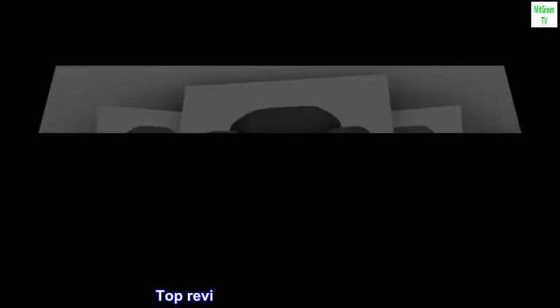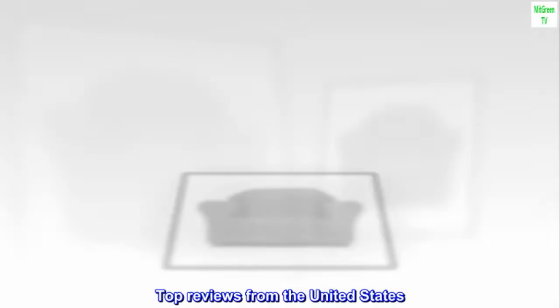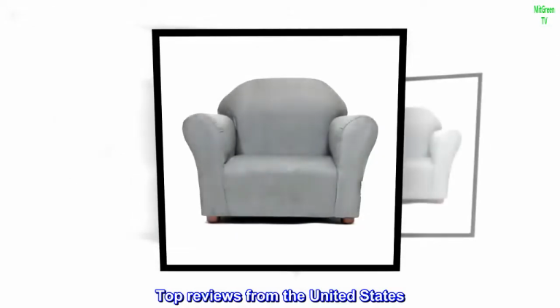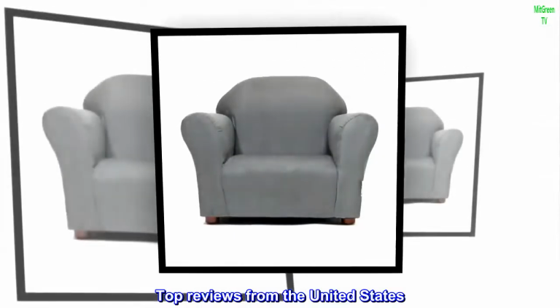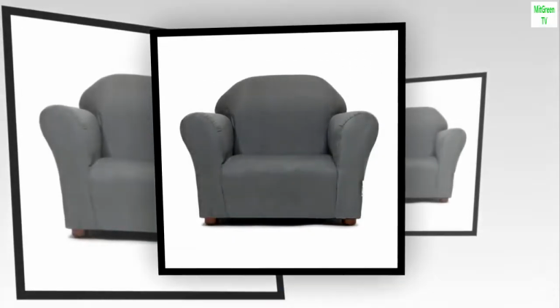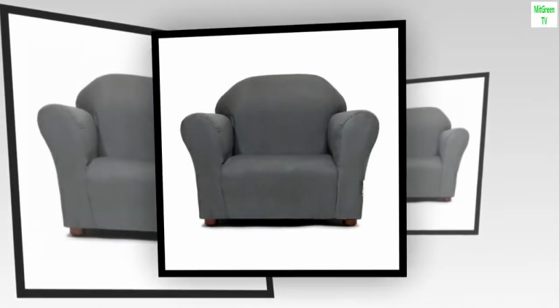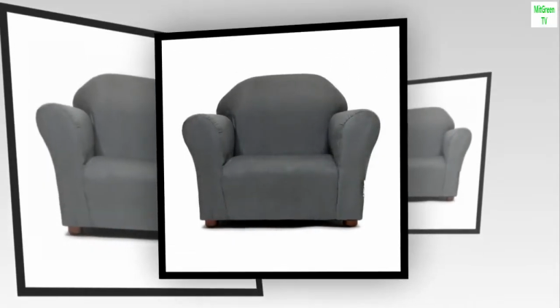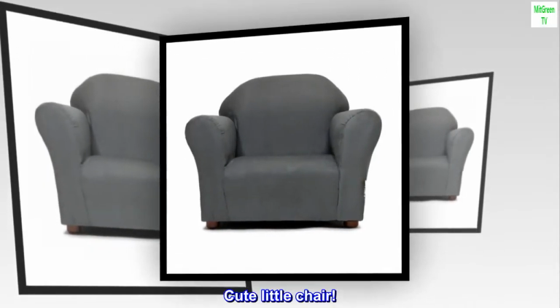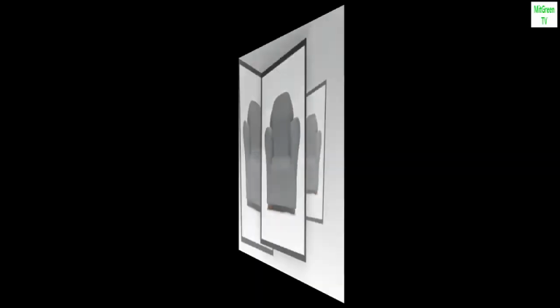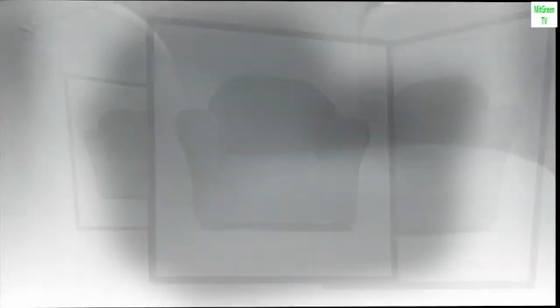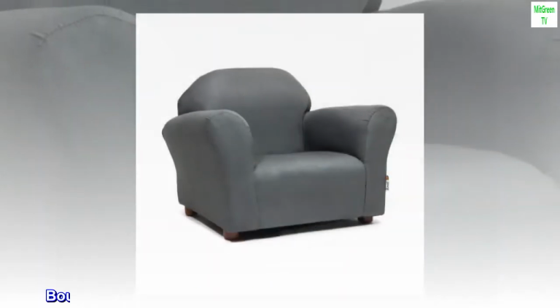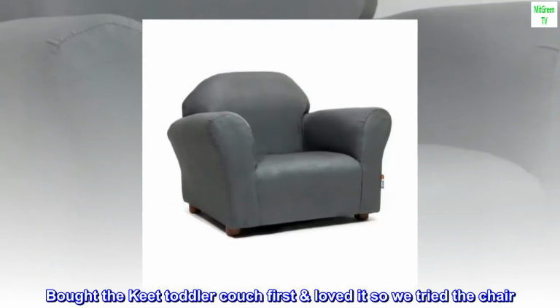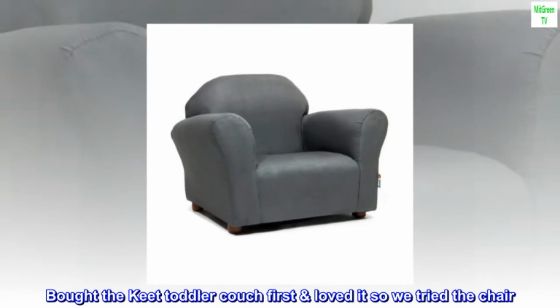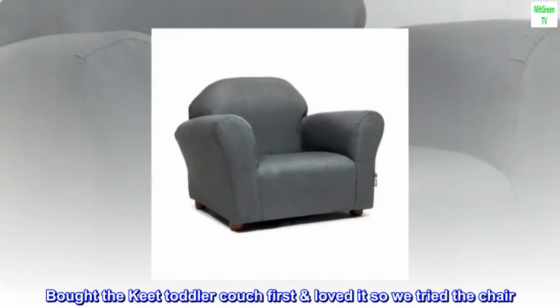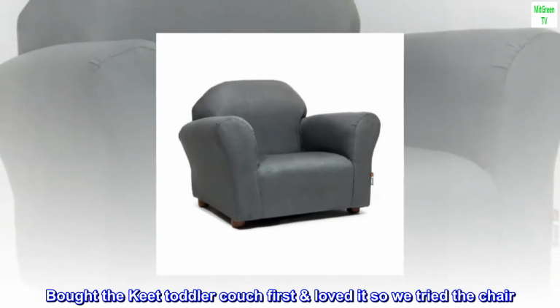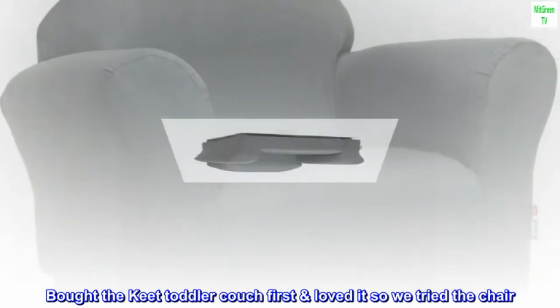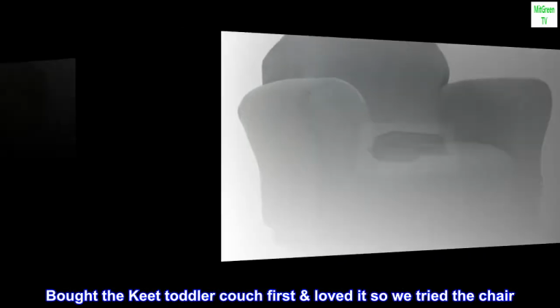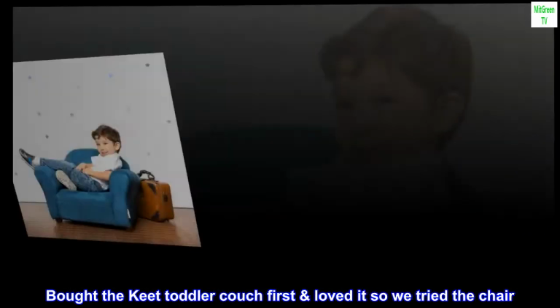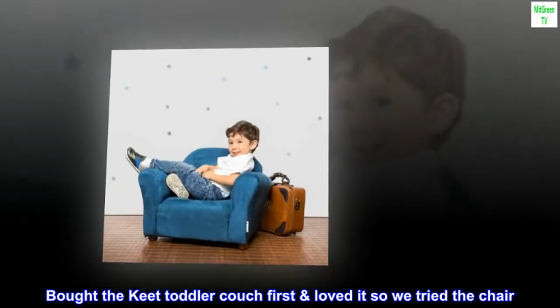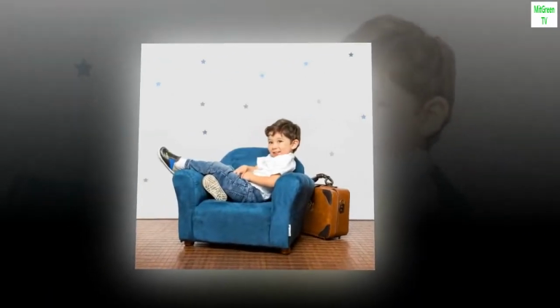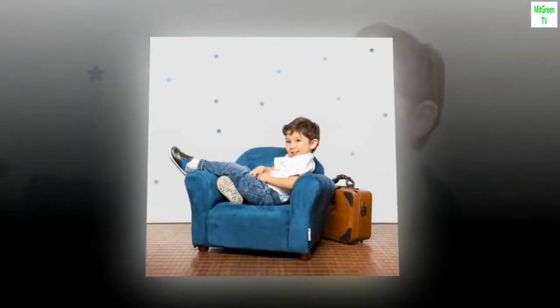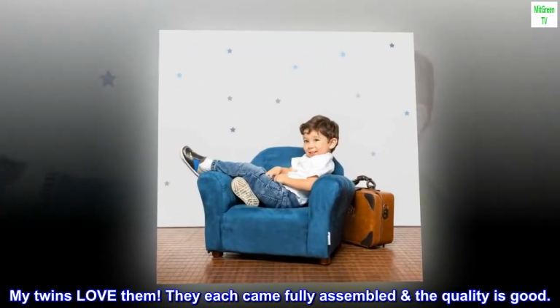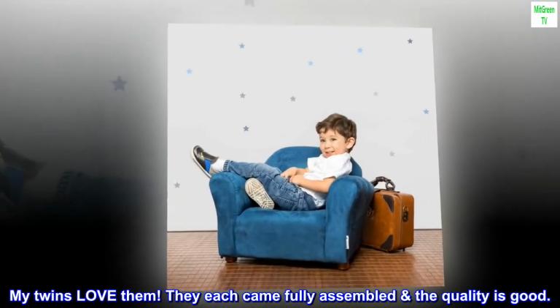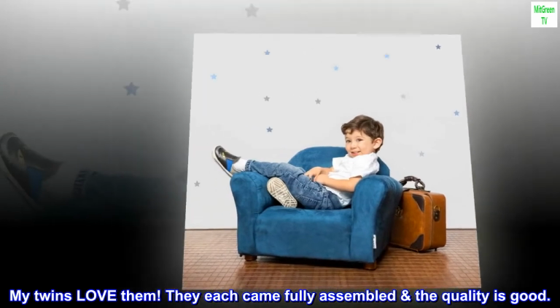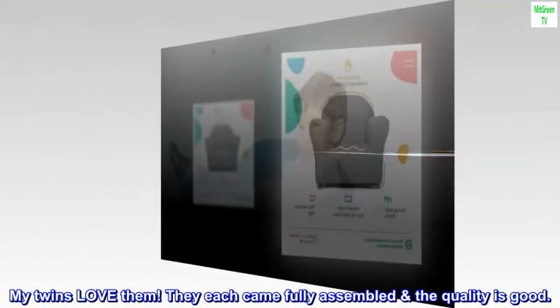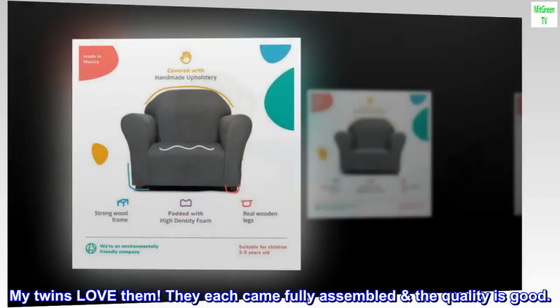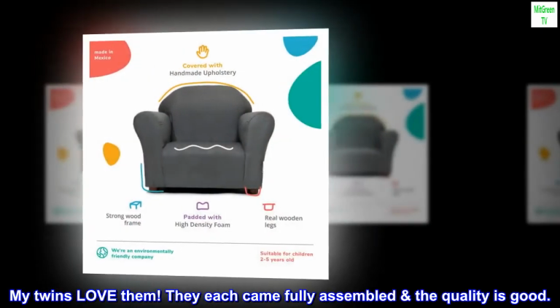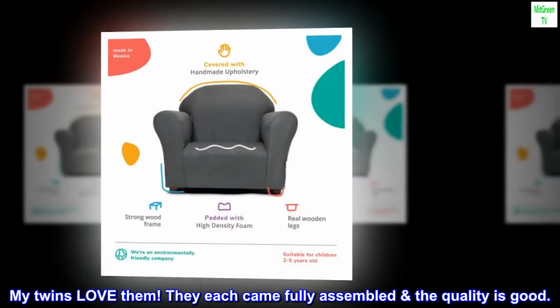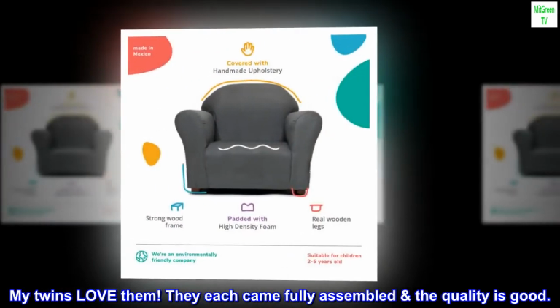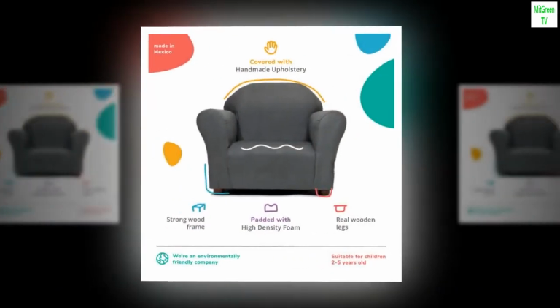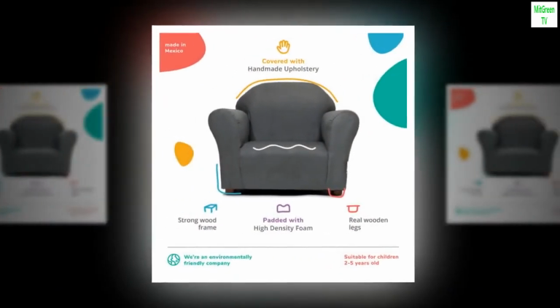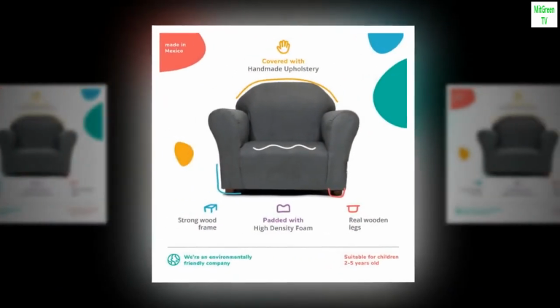Top reviews from the United States. Cute little chair! Bought the Keet toddler couch first, loved it, so we tried the chair. My twins love them! They each came fully assembled and the quality is good. Highly recommend.